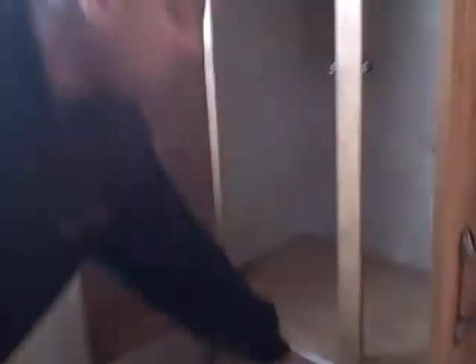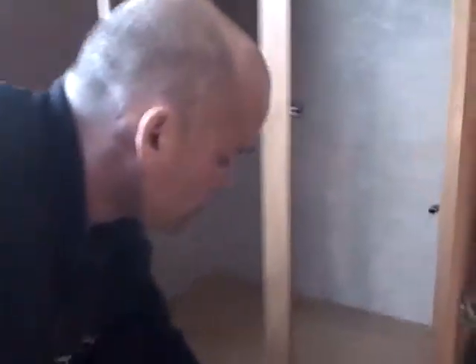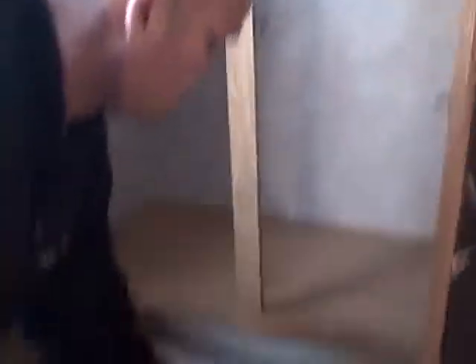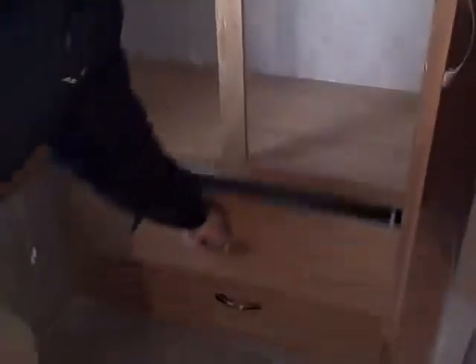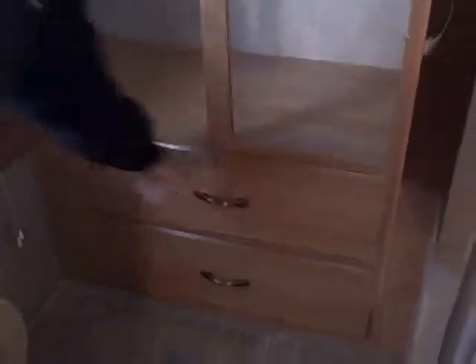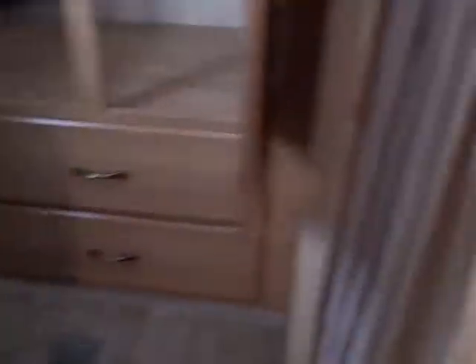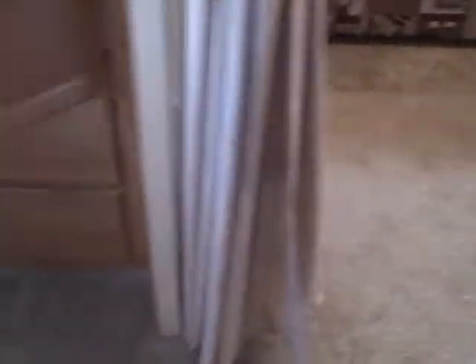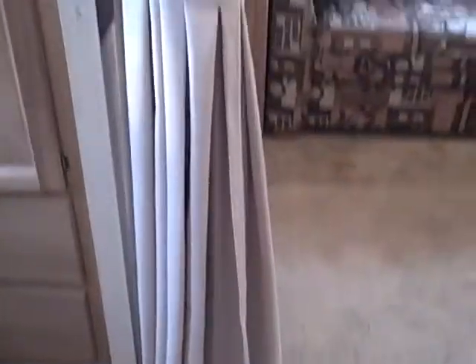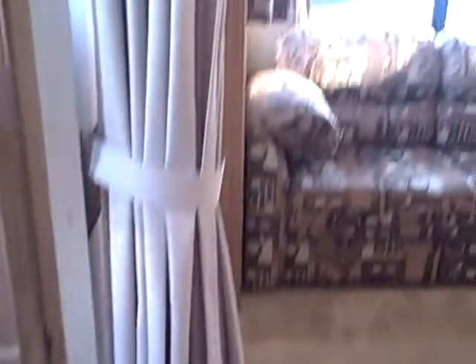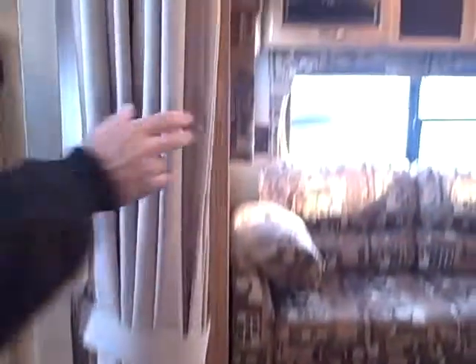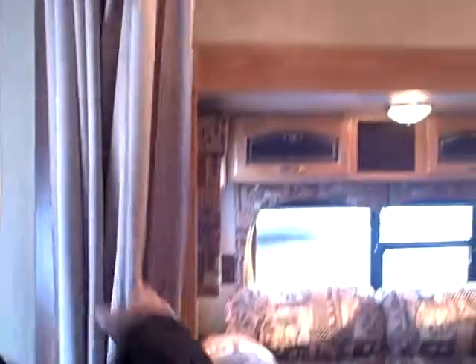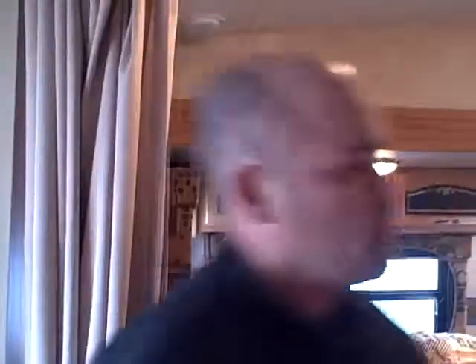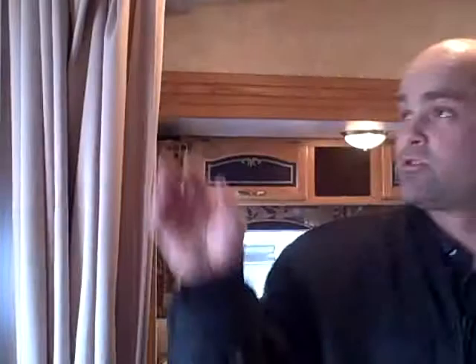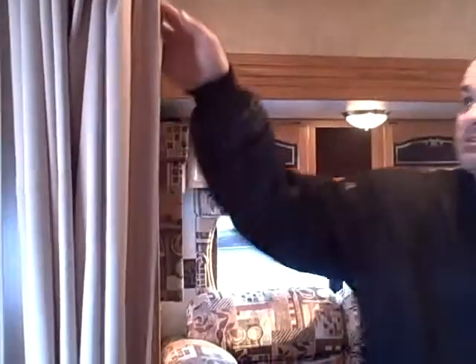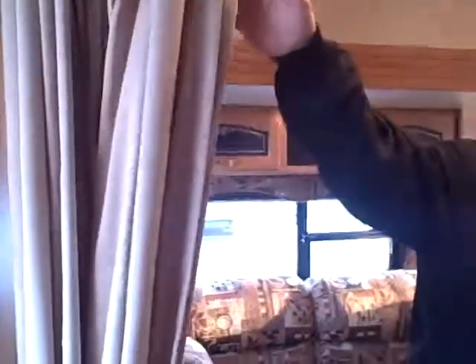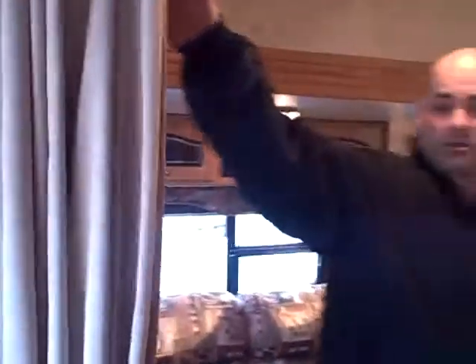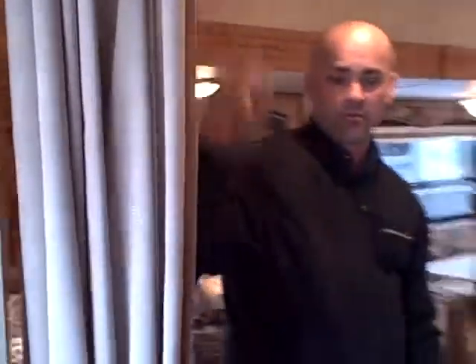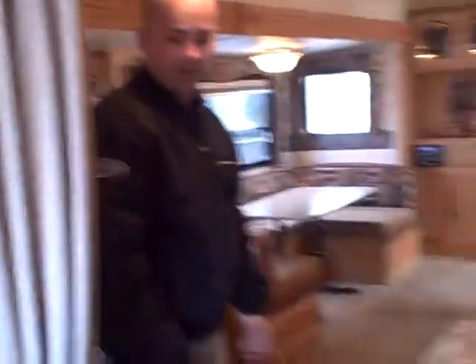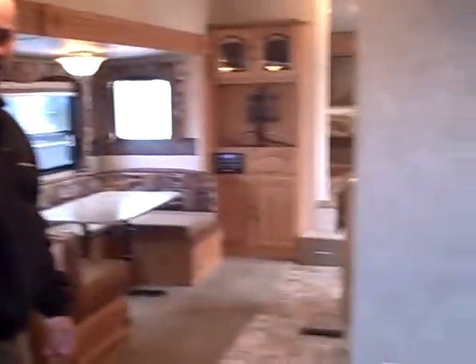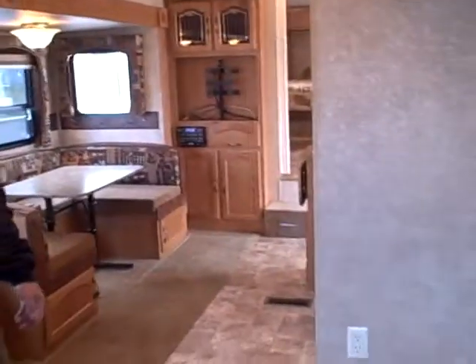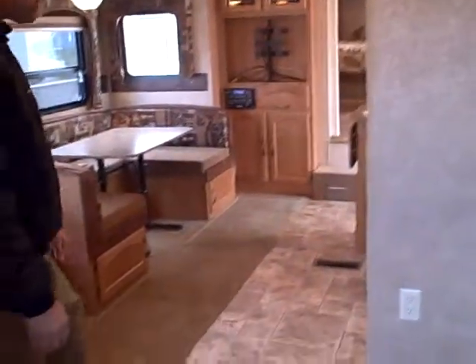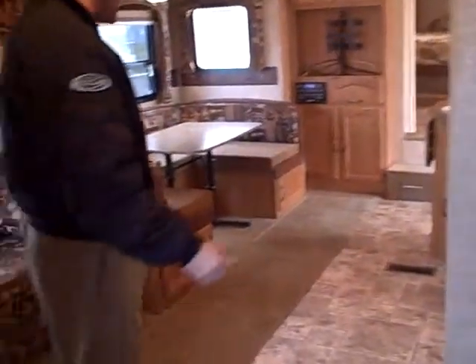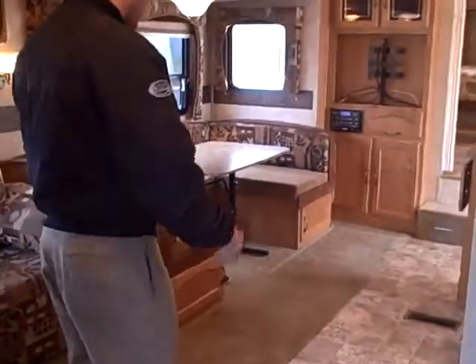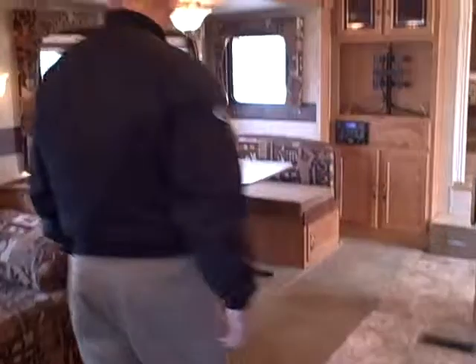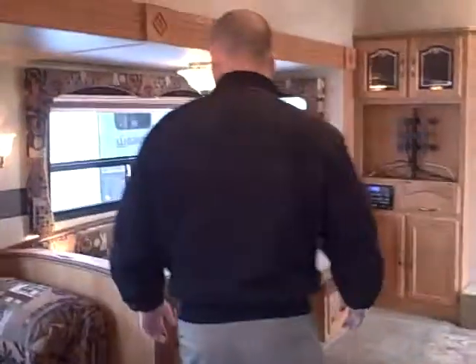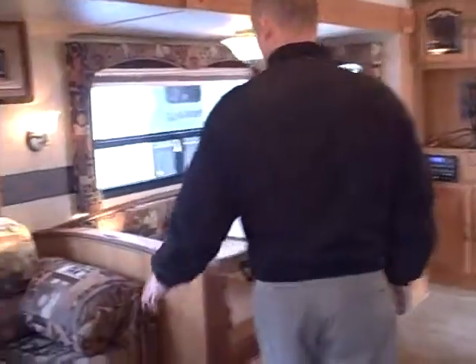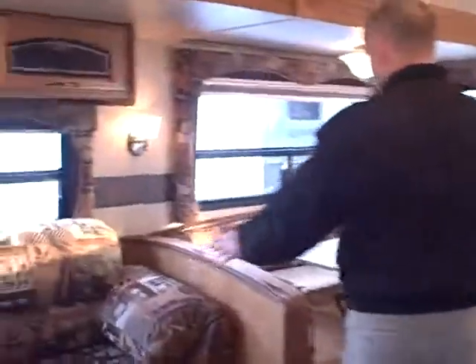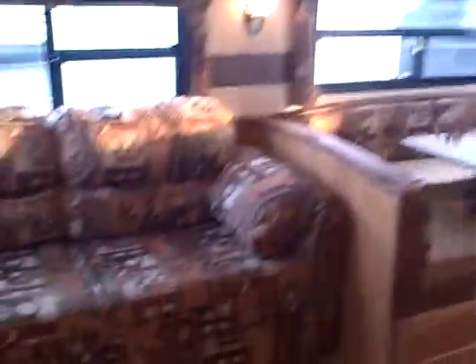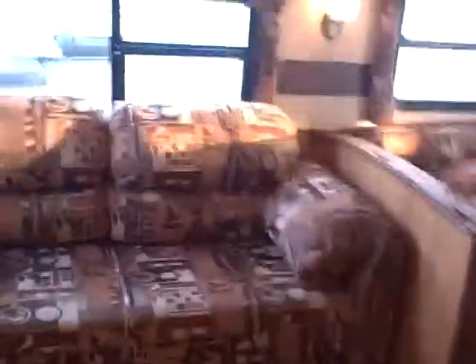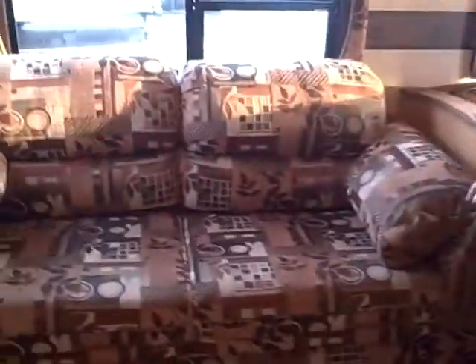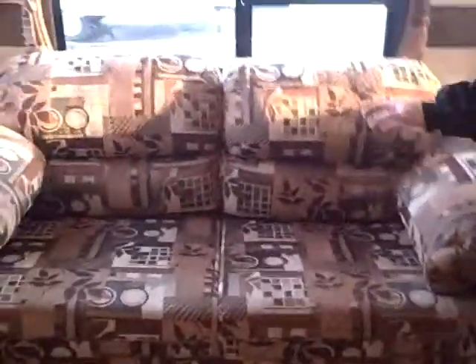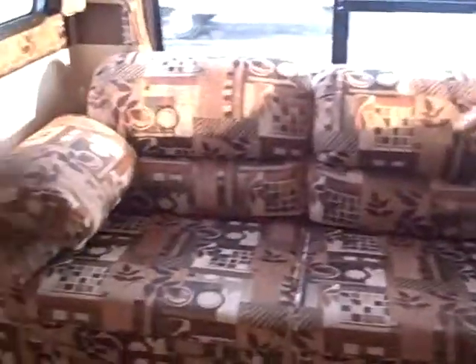There are doors on the bottom there, and they can even pull this across right here for more privacy. As we exit the bedroom, you're going to see the living room here.